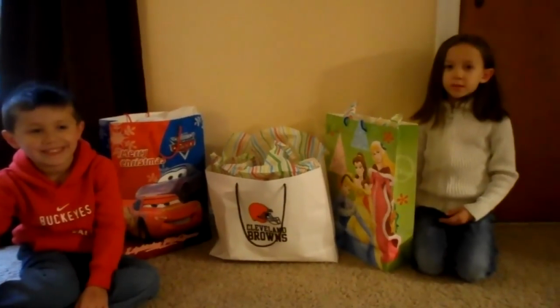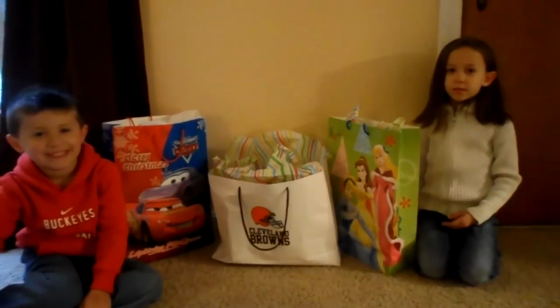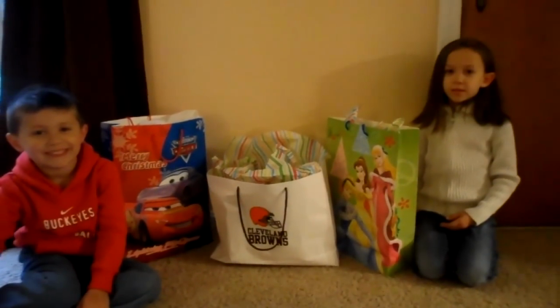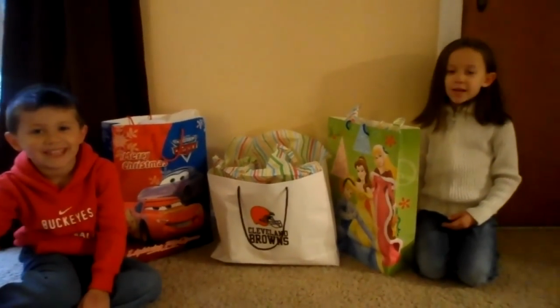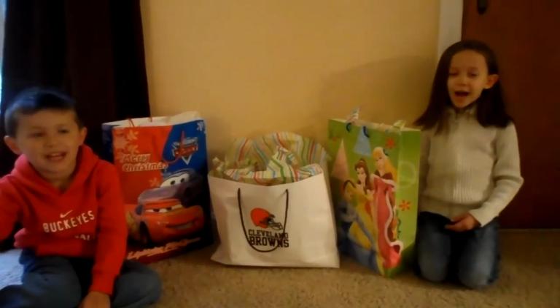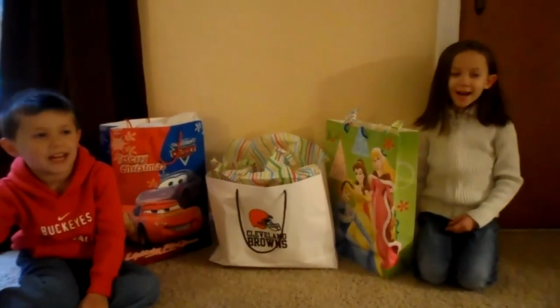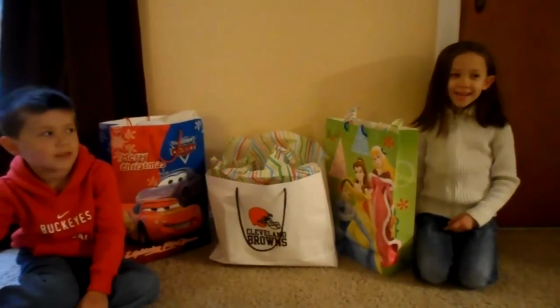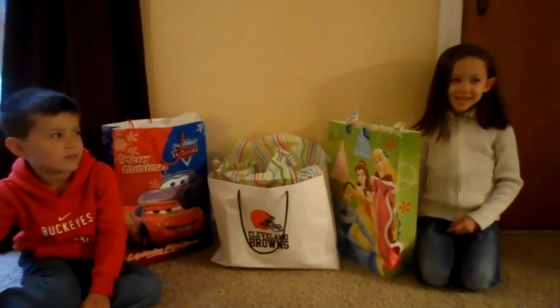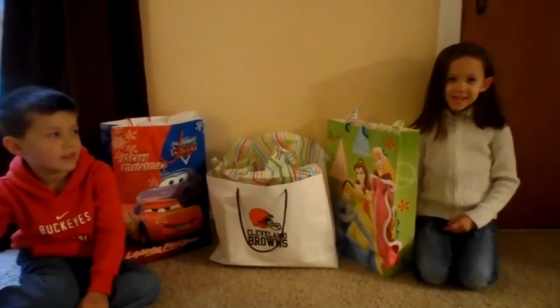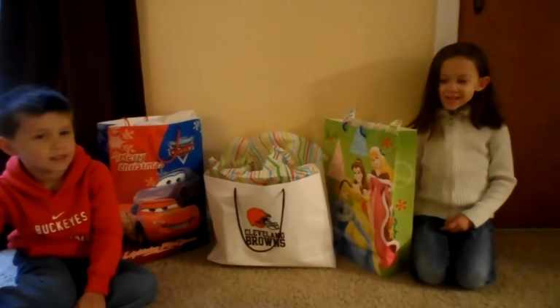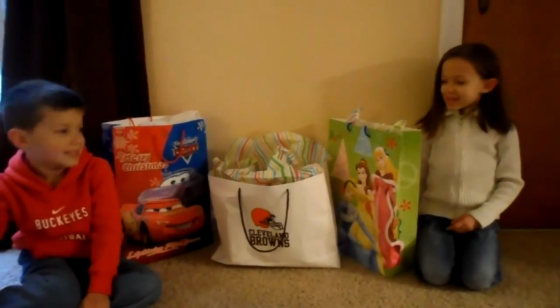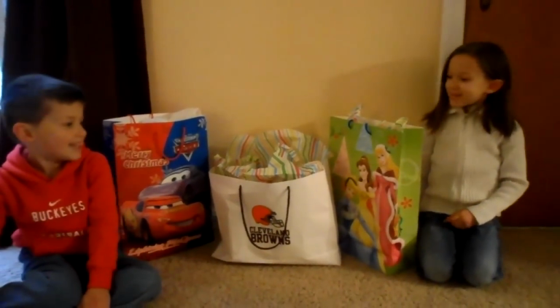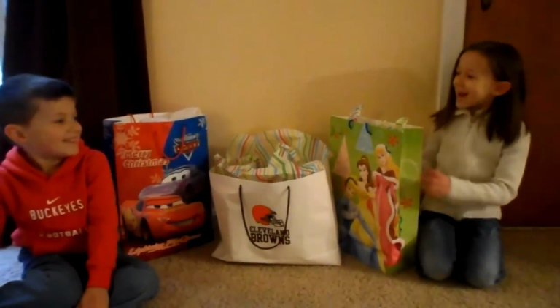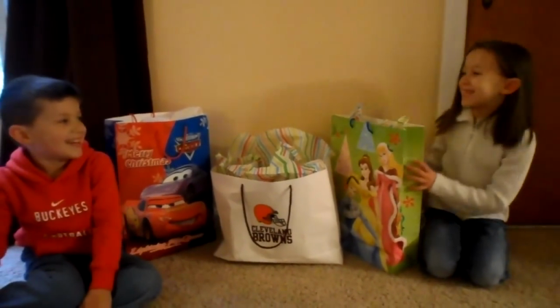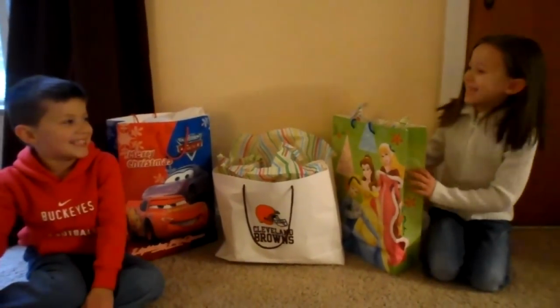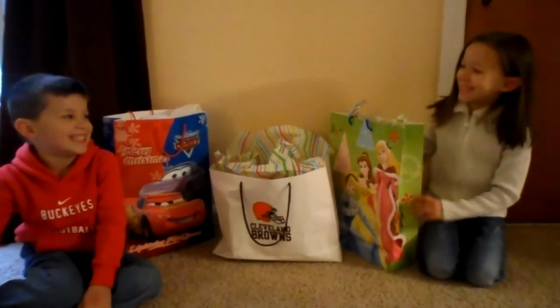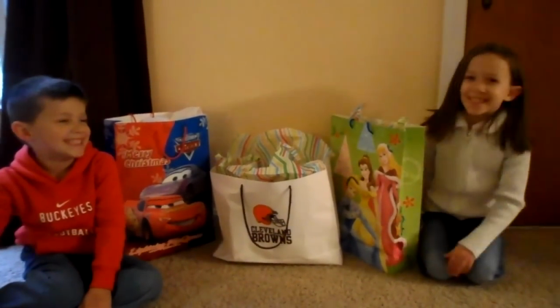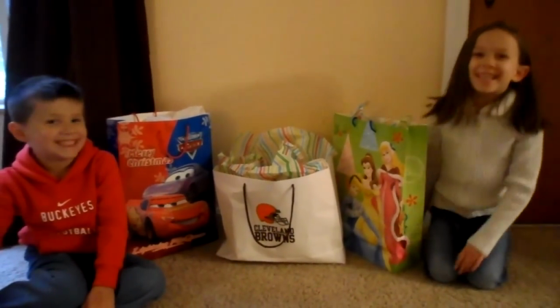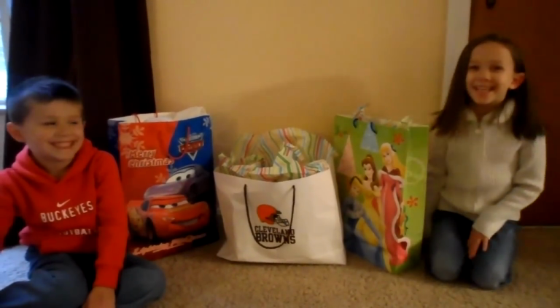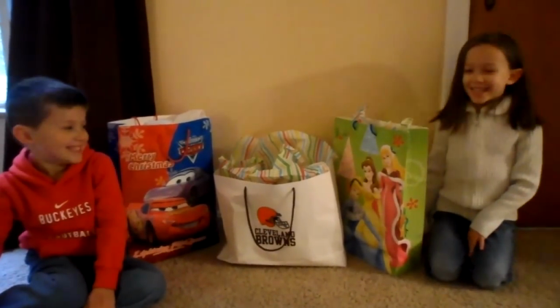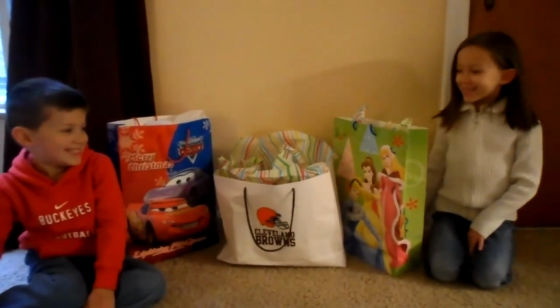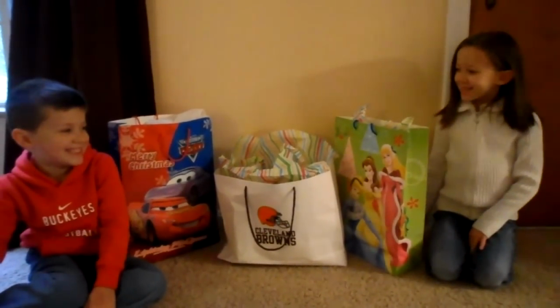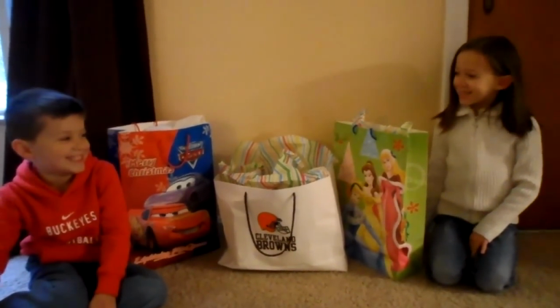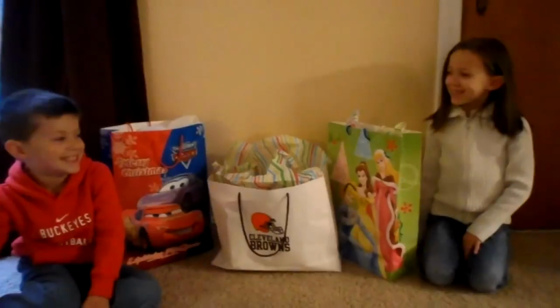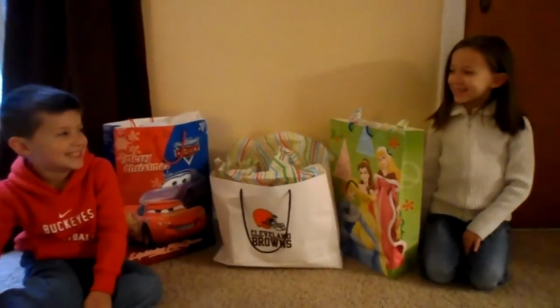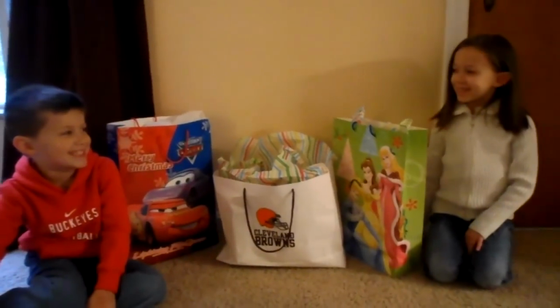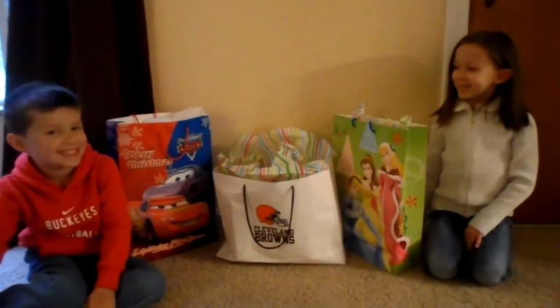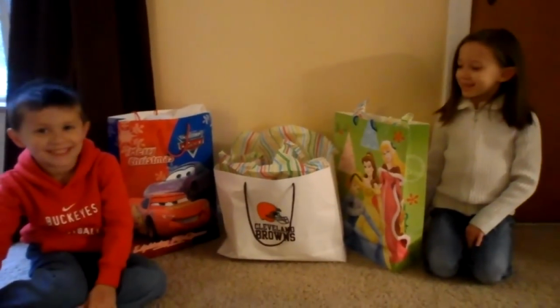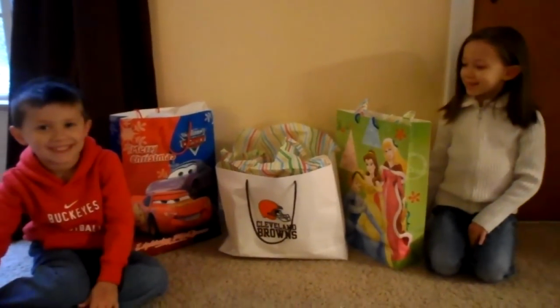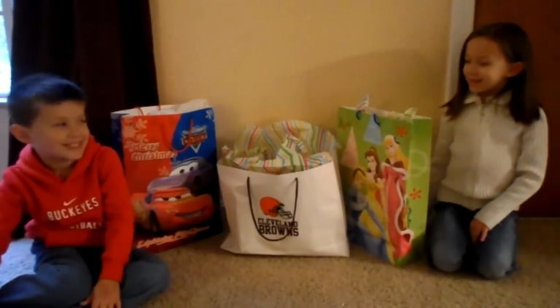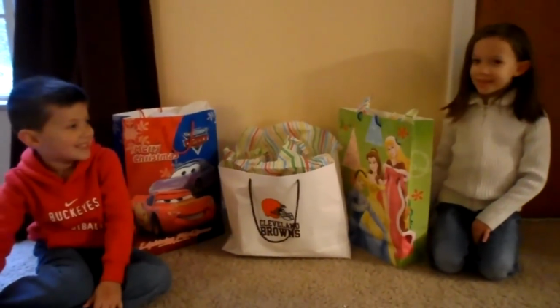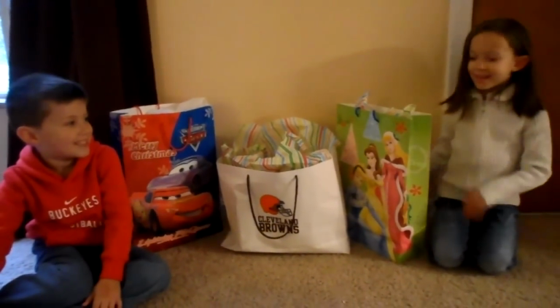Hi Cora and Logan. Hi. What do you guys got there? Presents. They look like Christmas presents. All right, have at it and let's see what's in there.